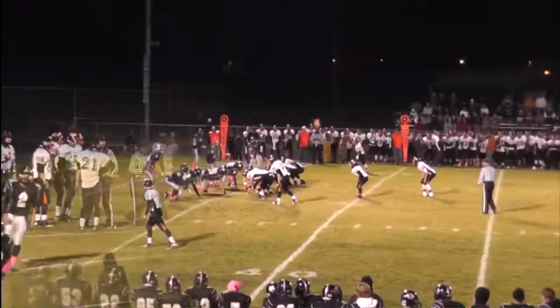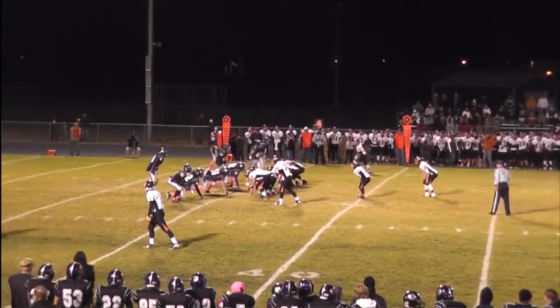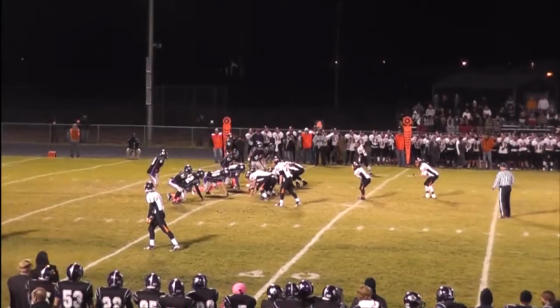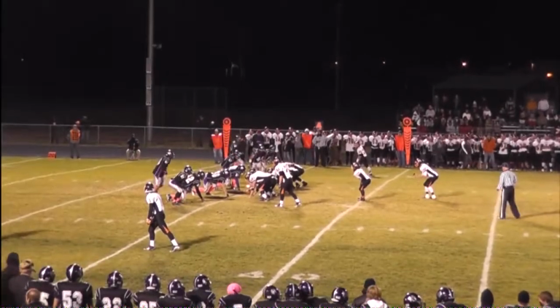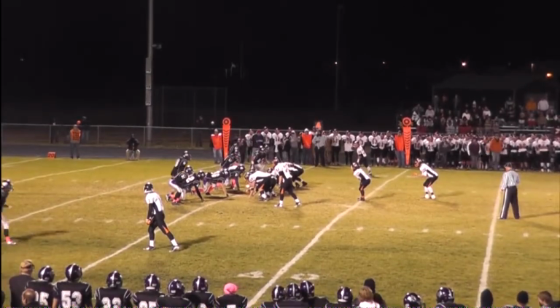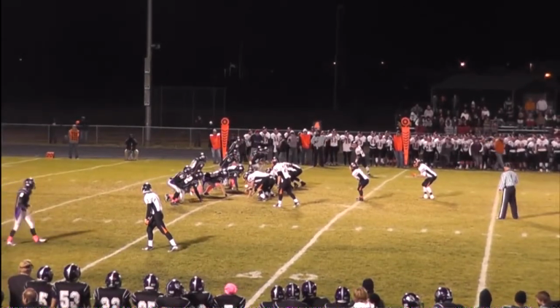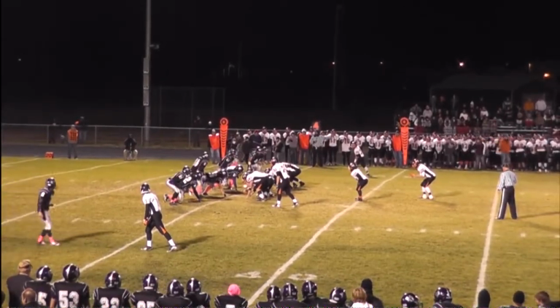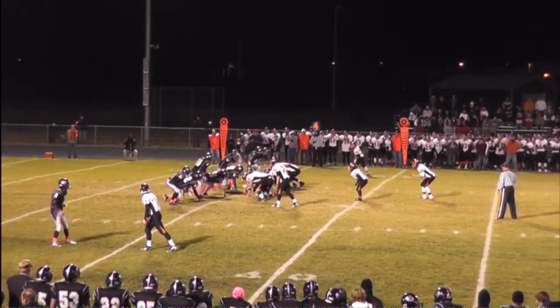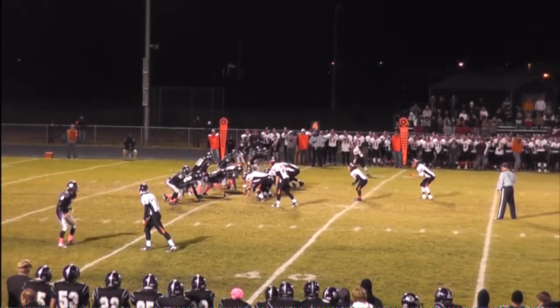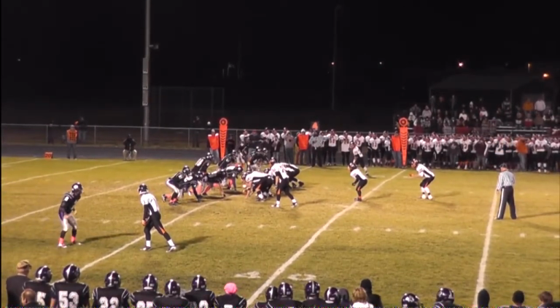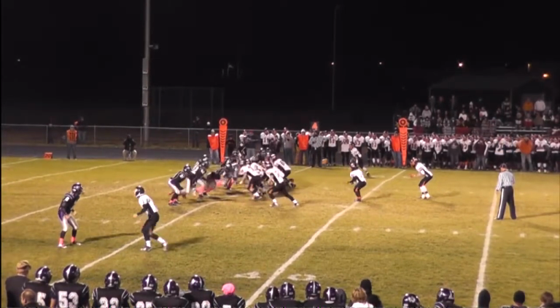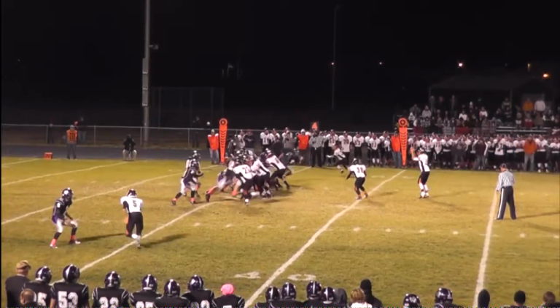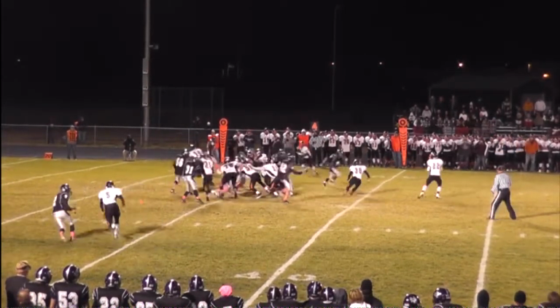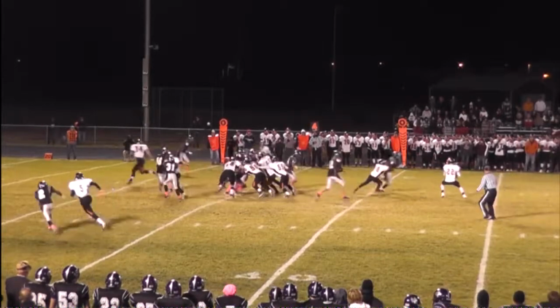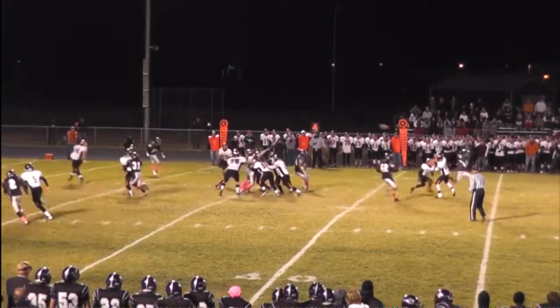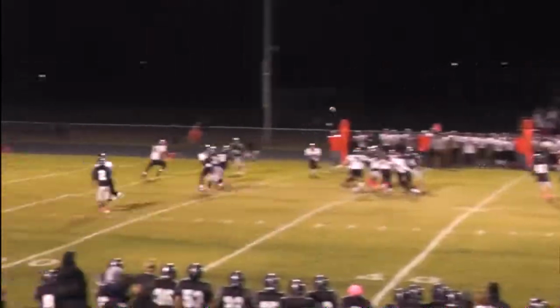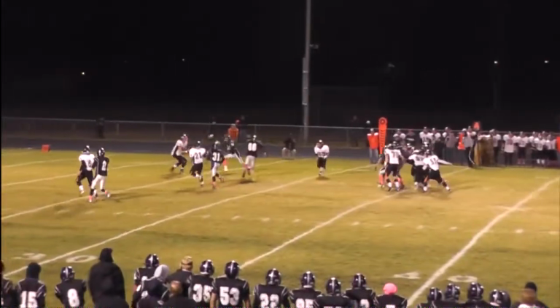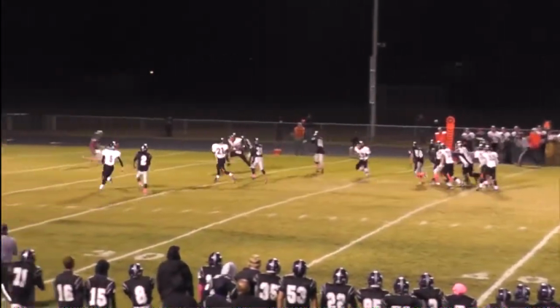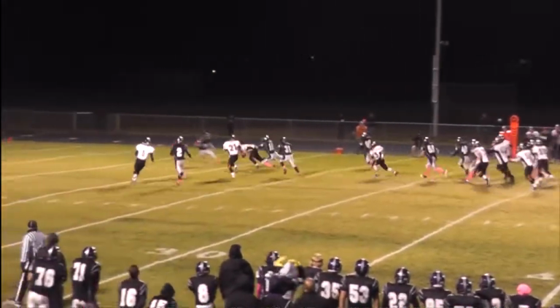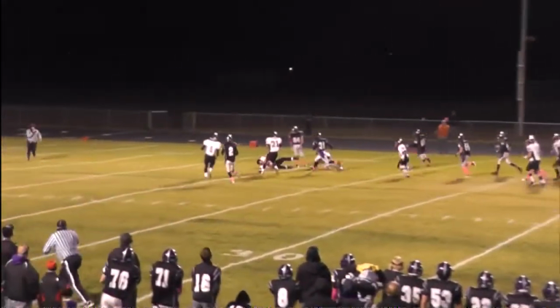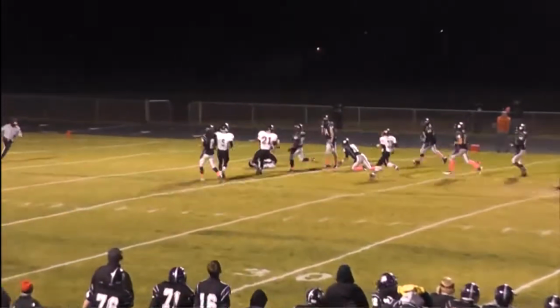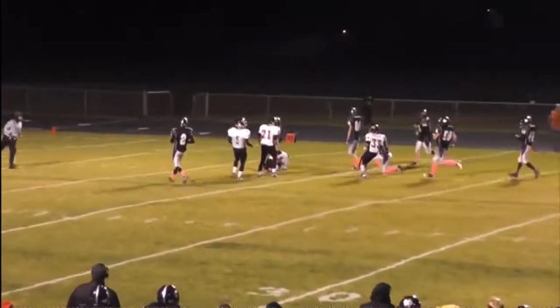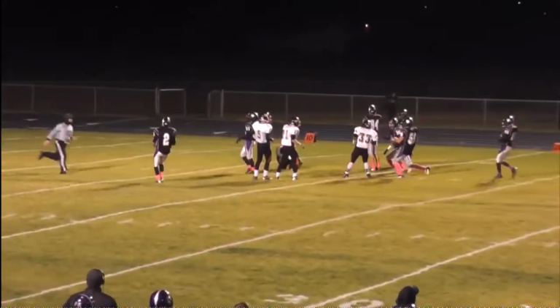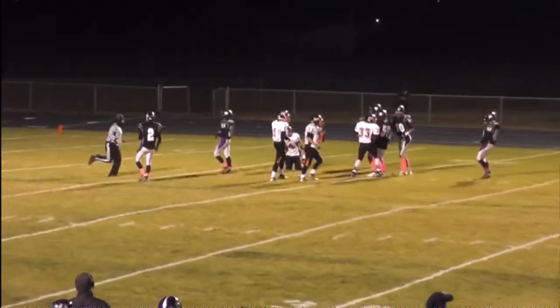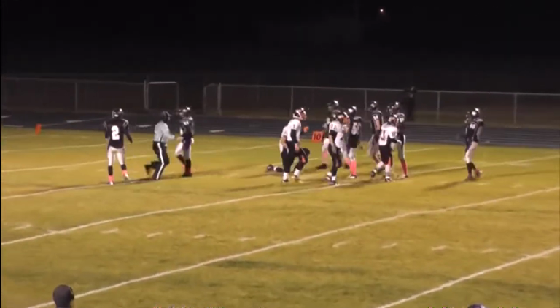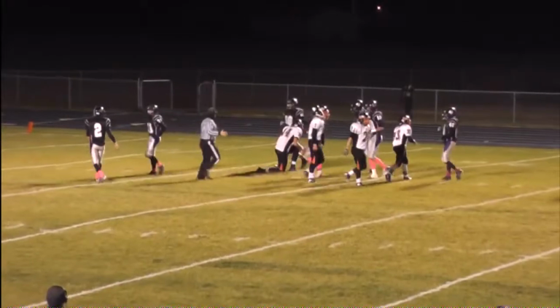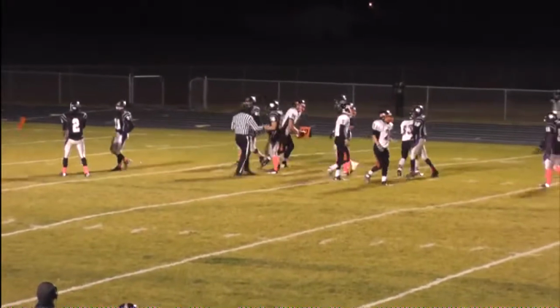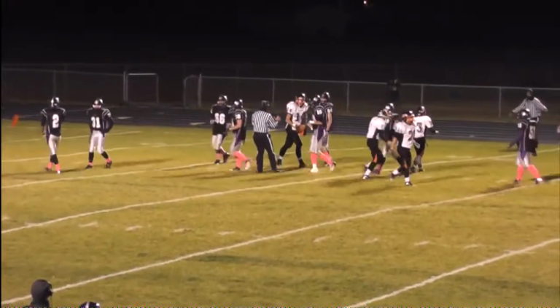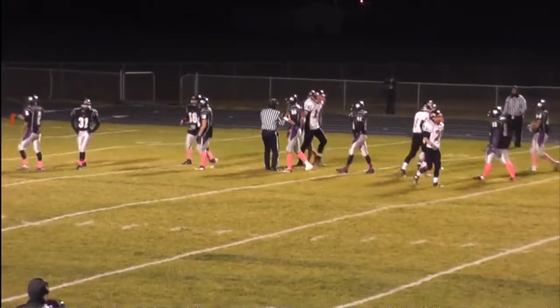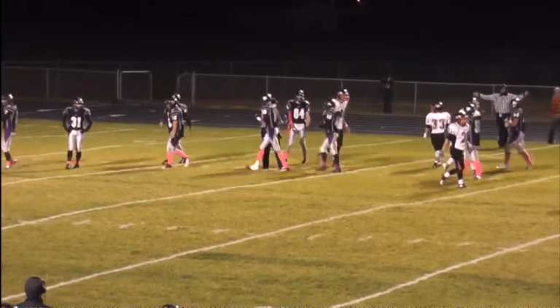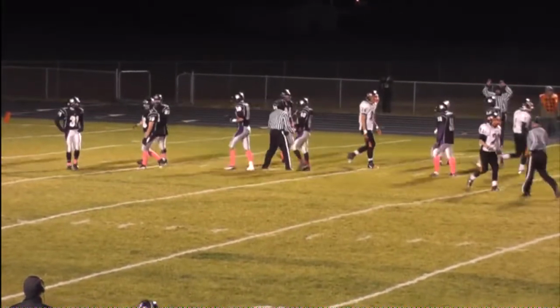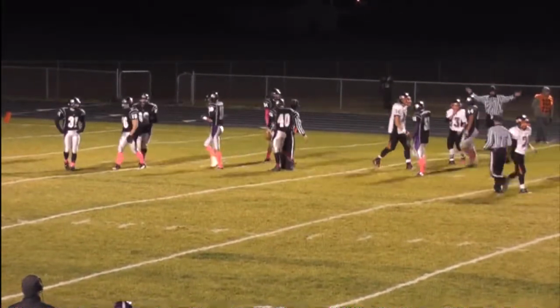Again from the I-formation. Quarriers go for it — nope — they do. Fake punt. Riley Schmidt with a bullet pass. I thought that they would be going for it. Bryce Cook, the receiver.